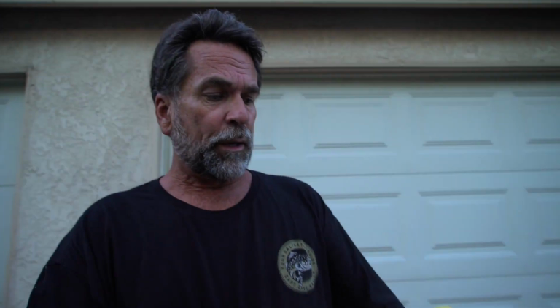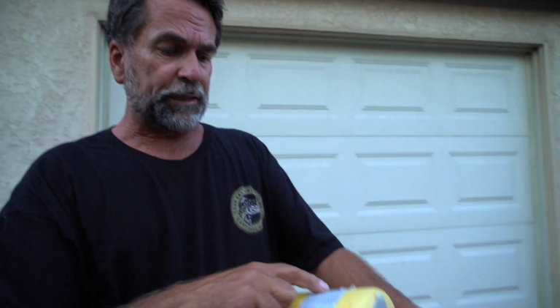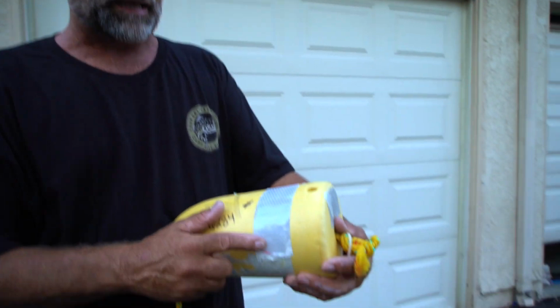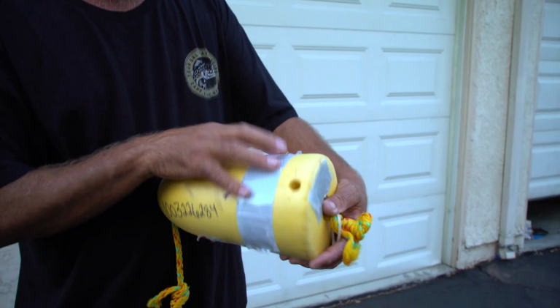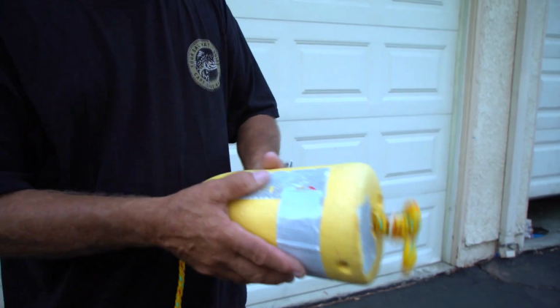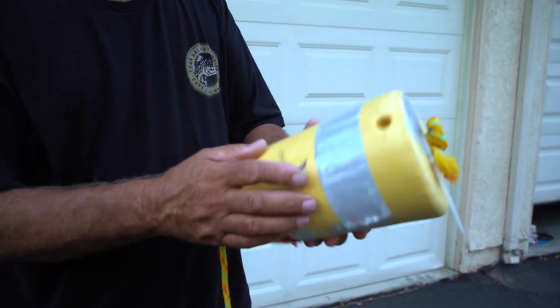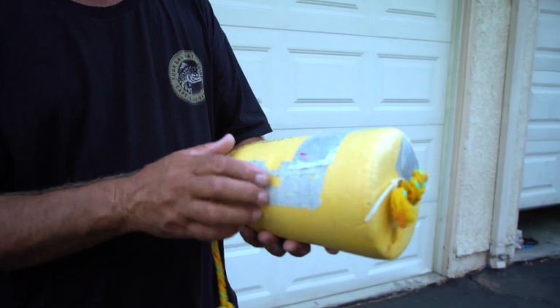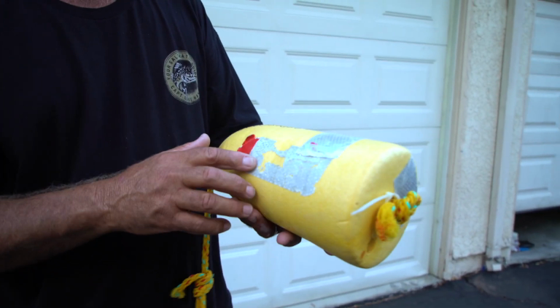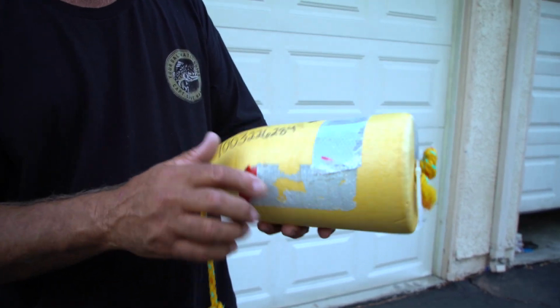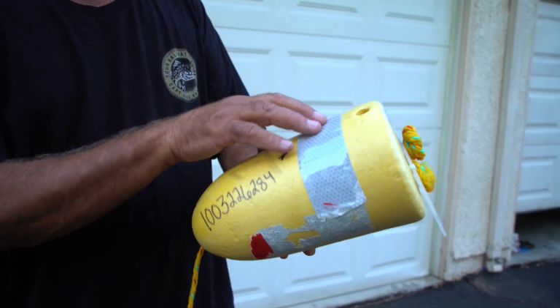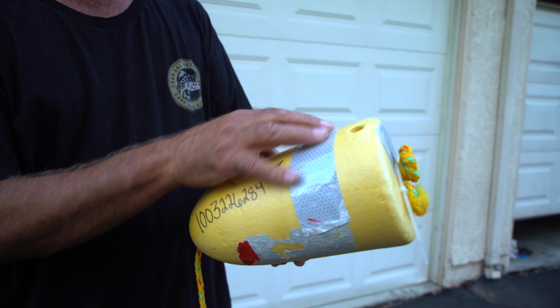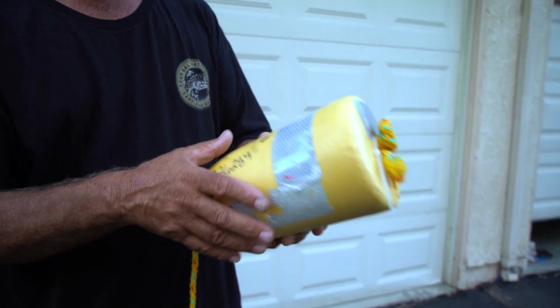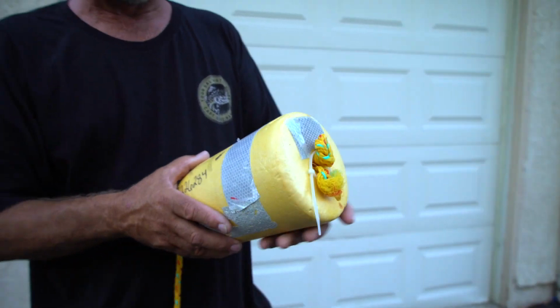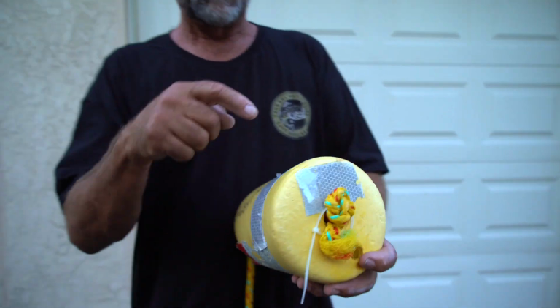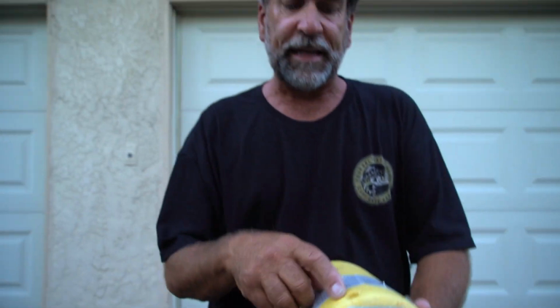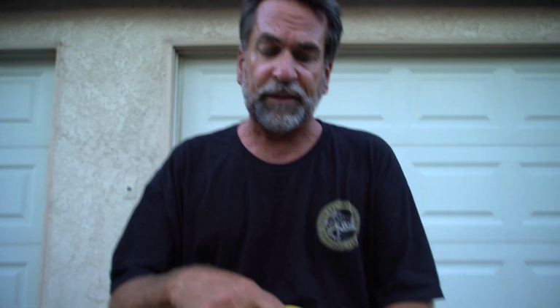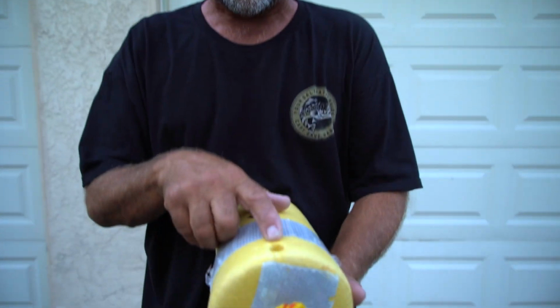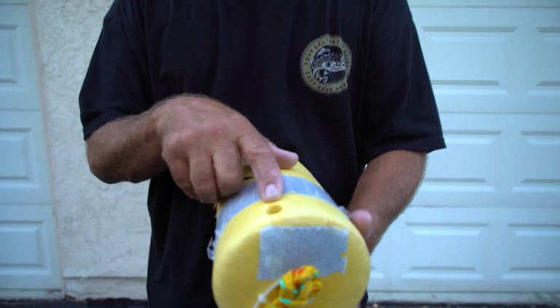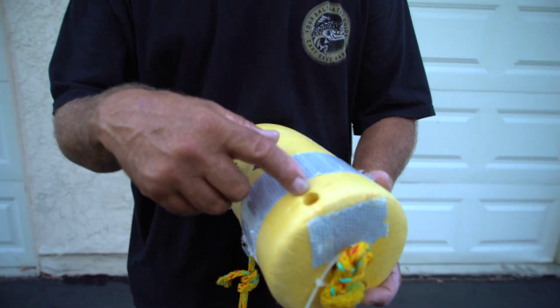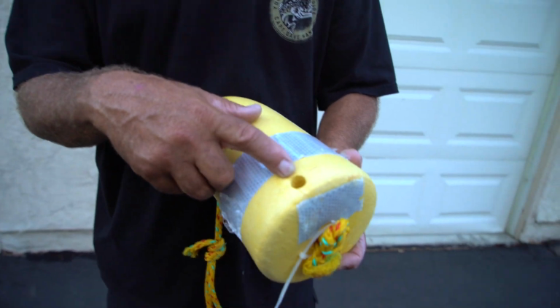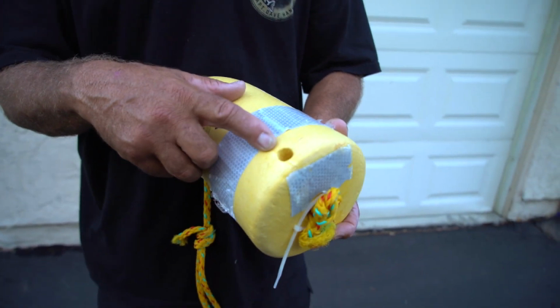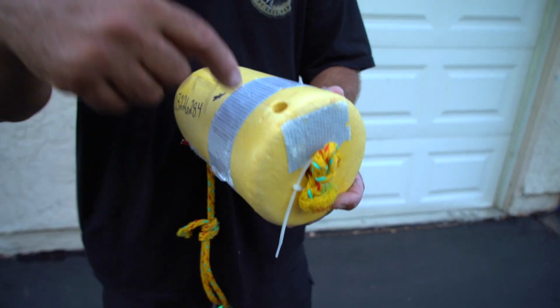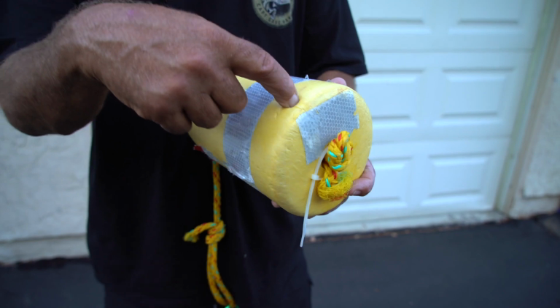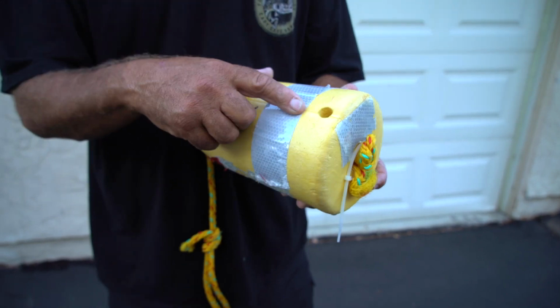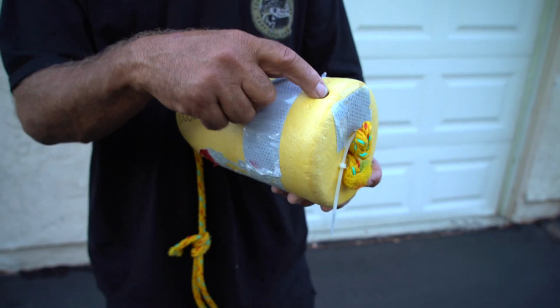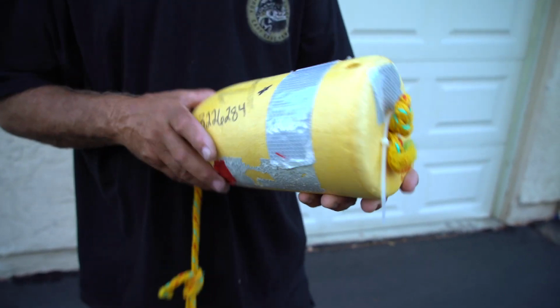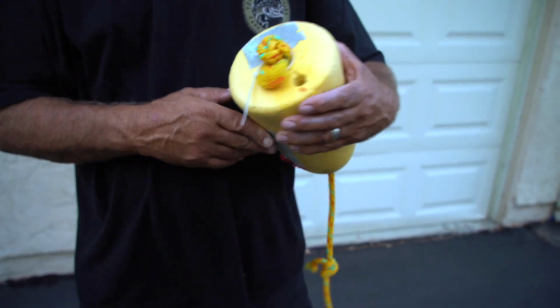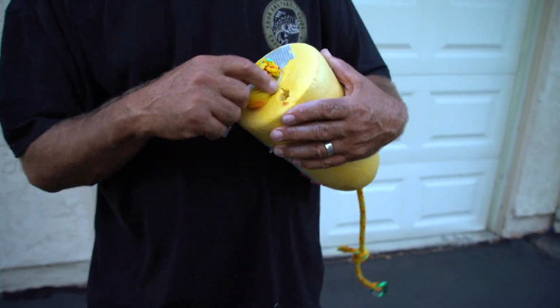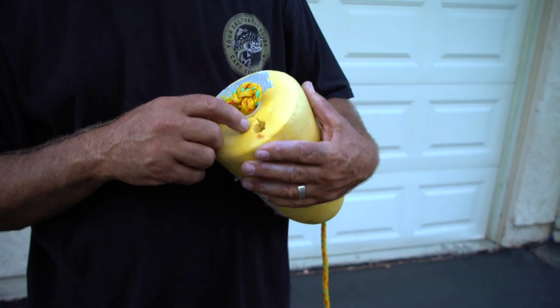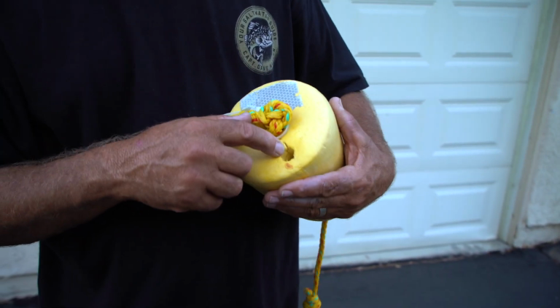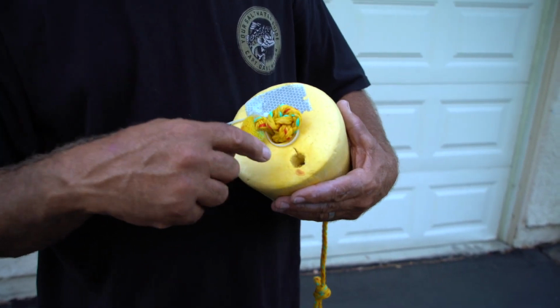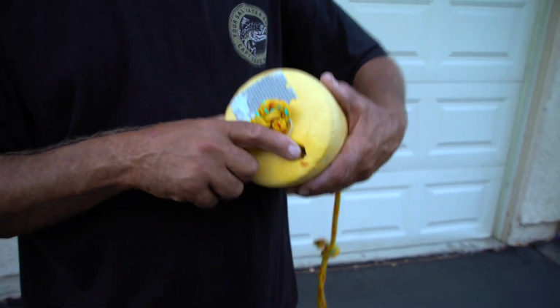Look, you get the reflective tape — I put that on the buoys, on the sides of the buoys, and around the buoy. In the very back of the buoy I drilled a hole and I put my glow stick right there.